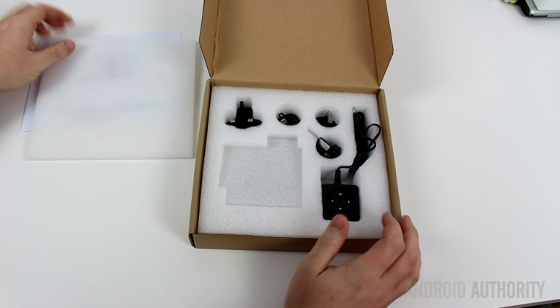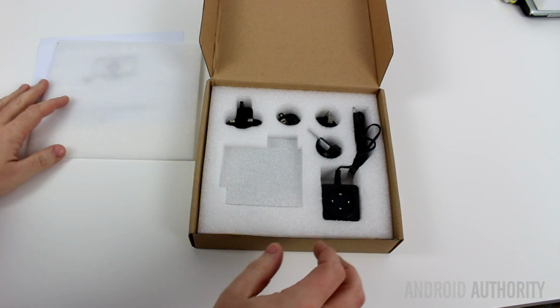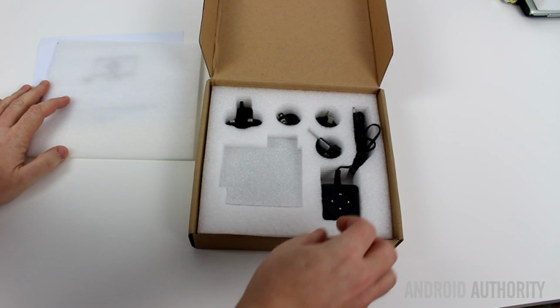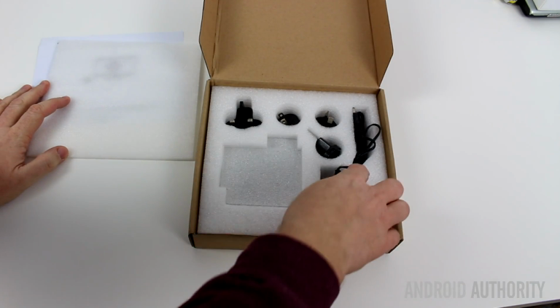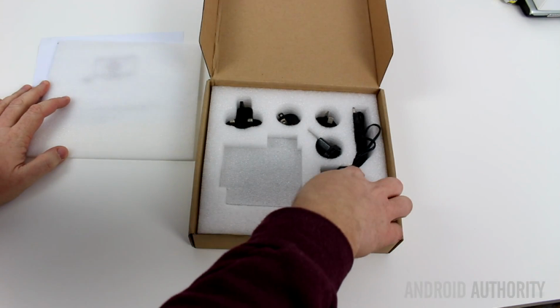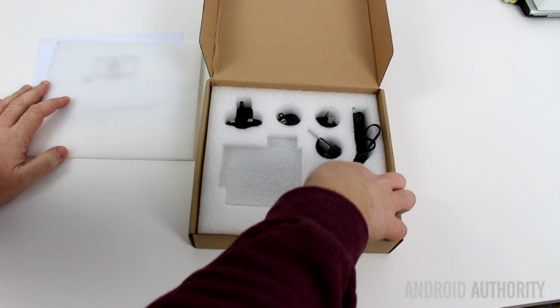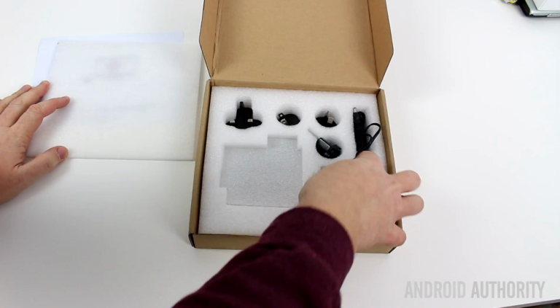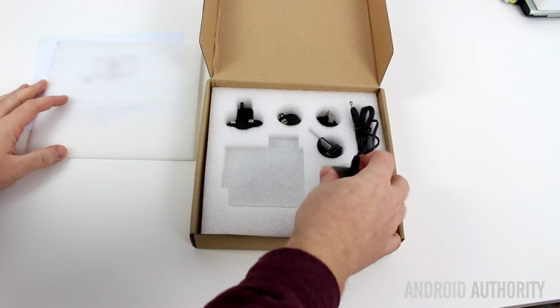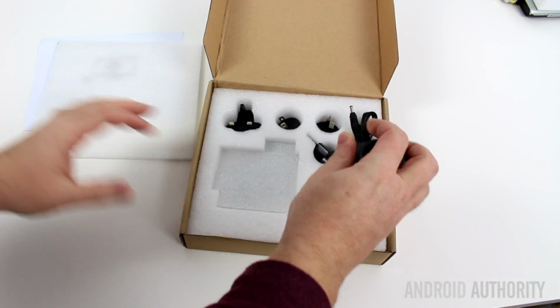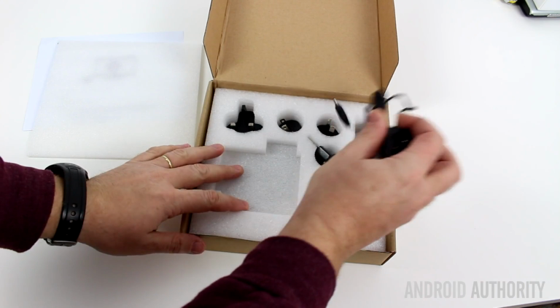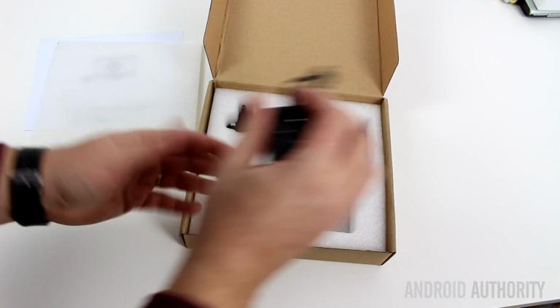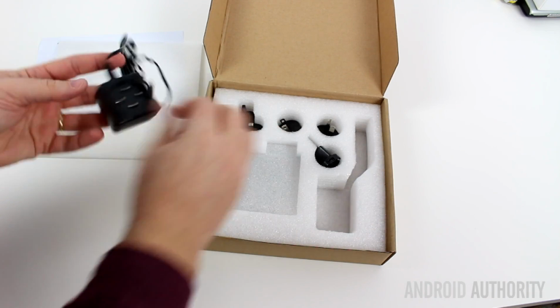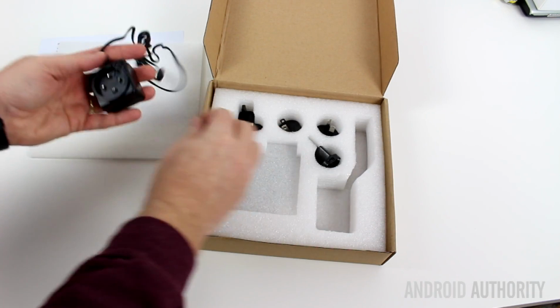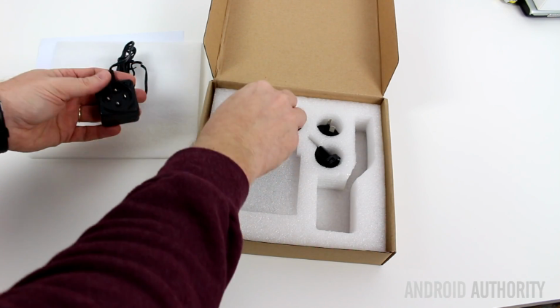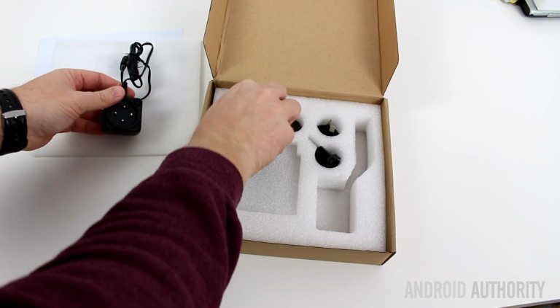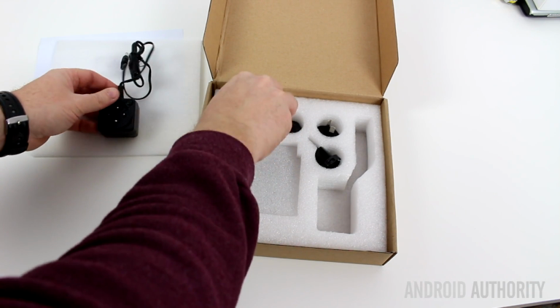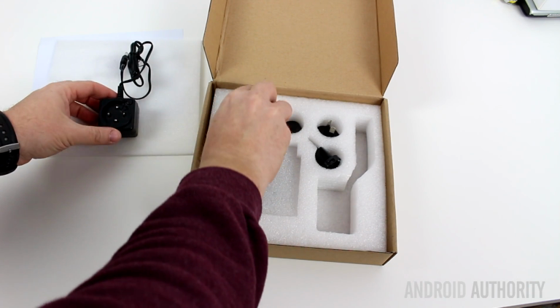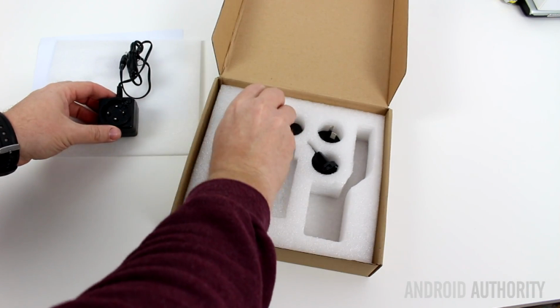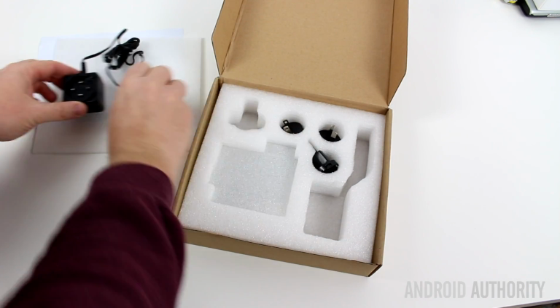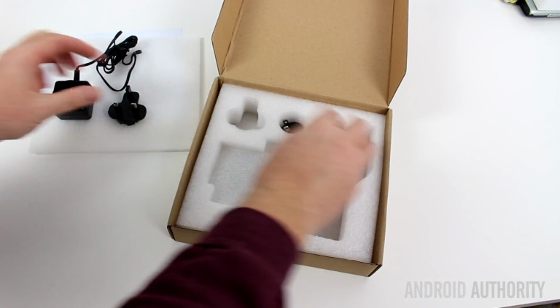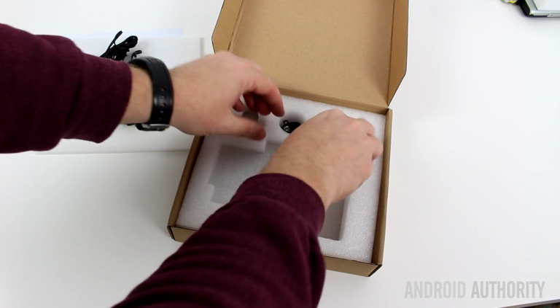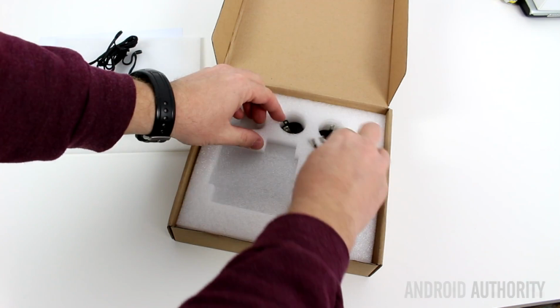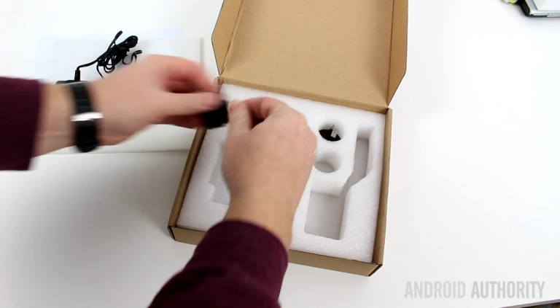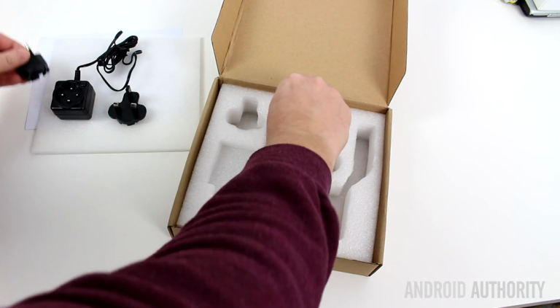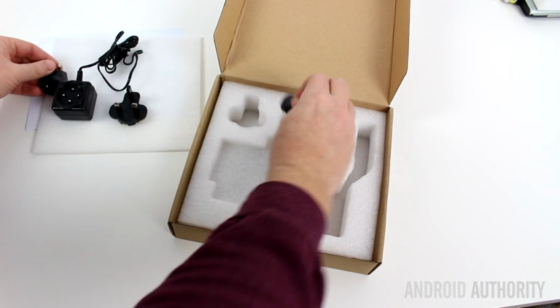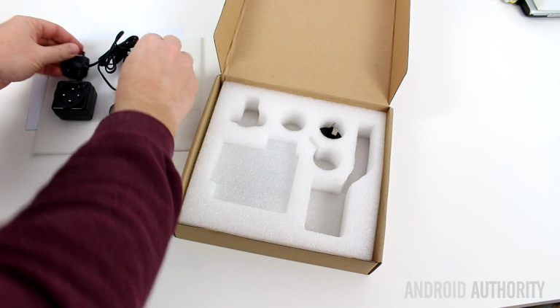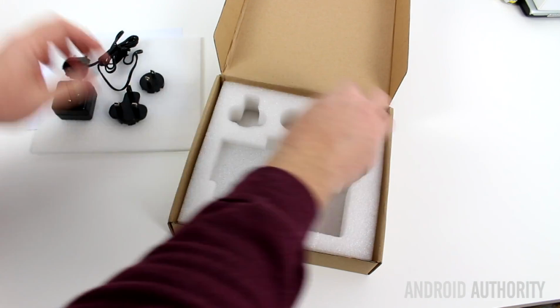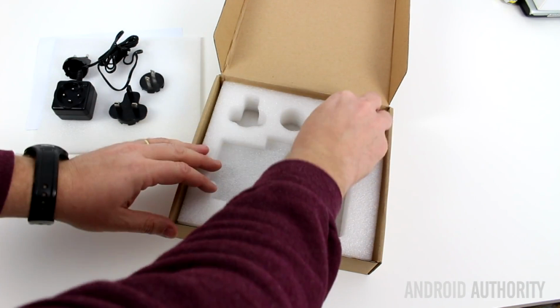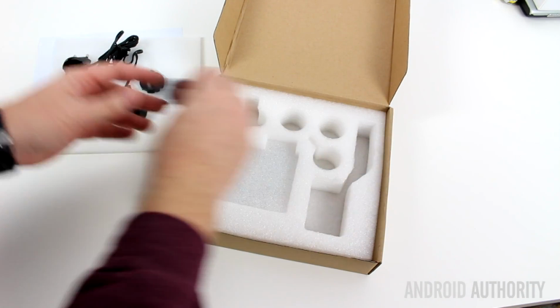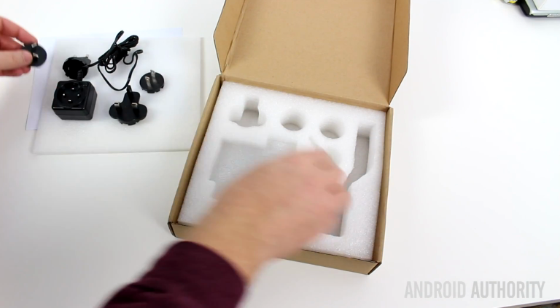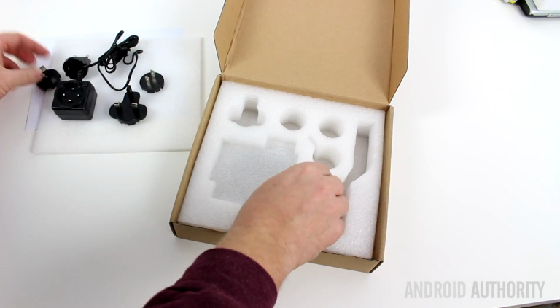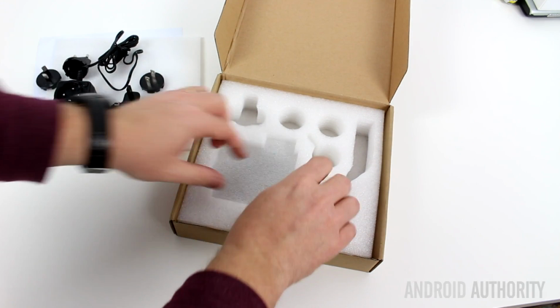Inside we have the power adapter with a variety of plugs for different parts around the world. Seems to be just about every connector you could need there.